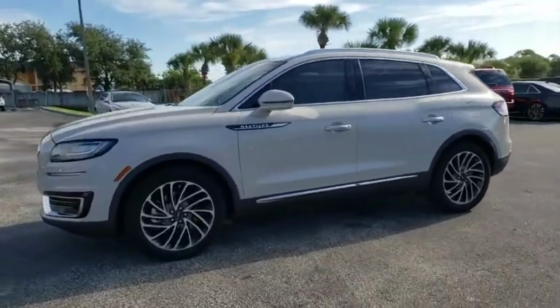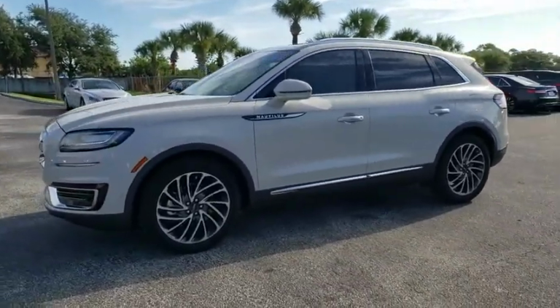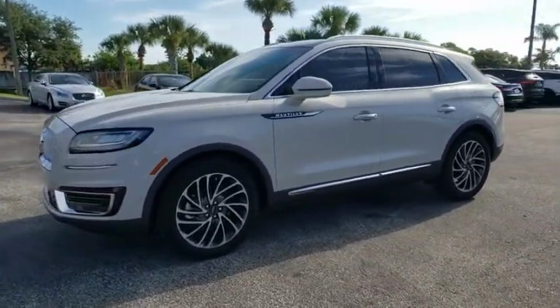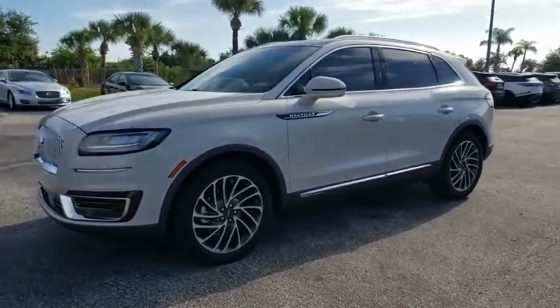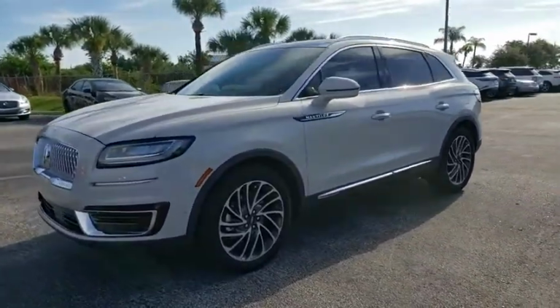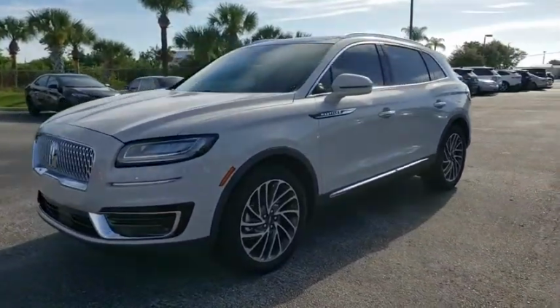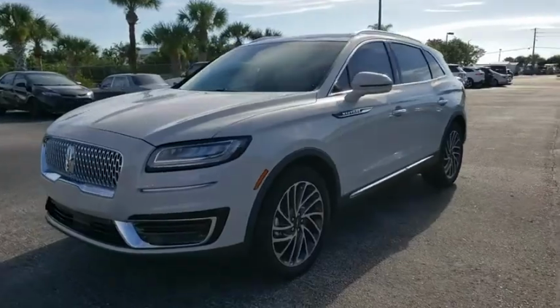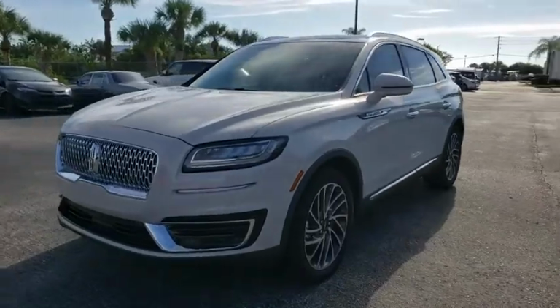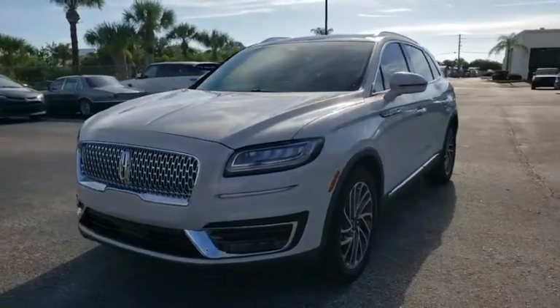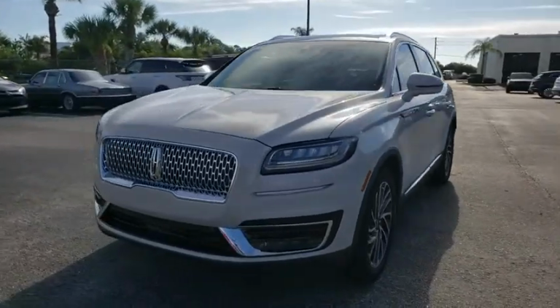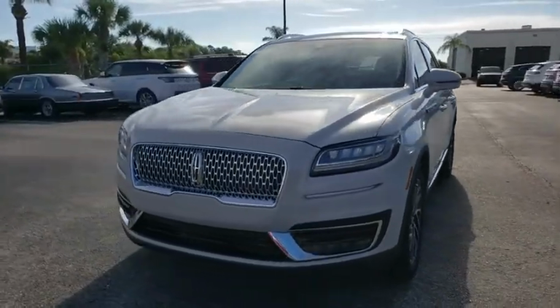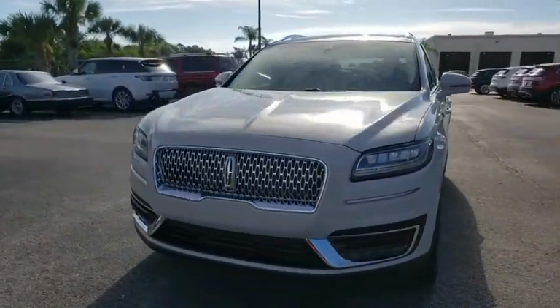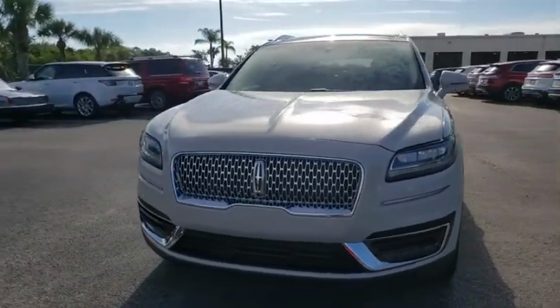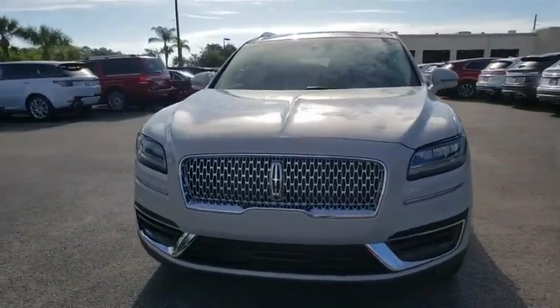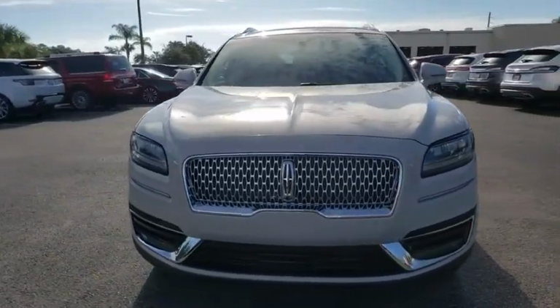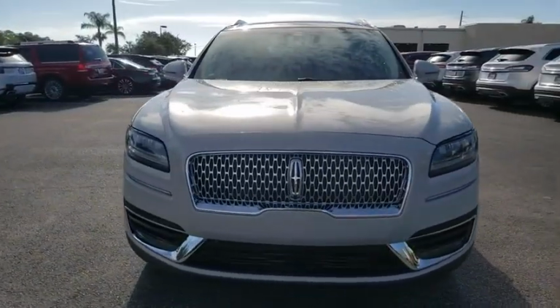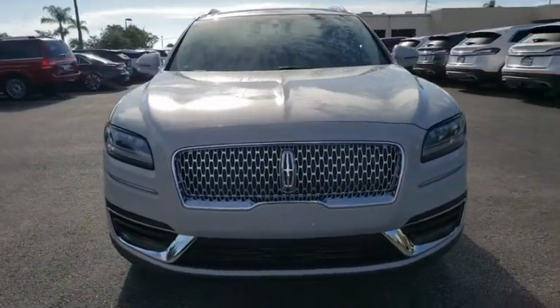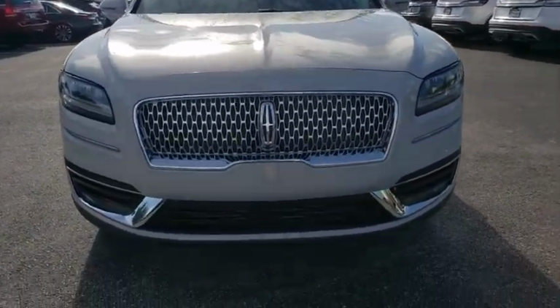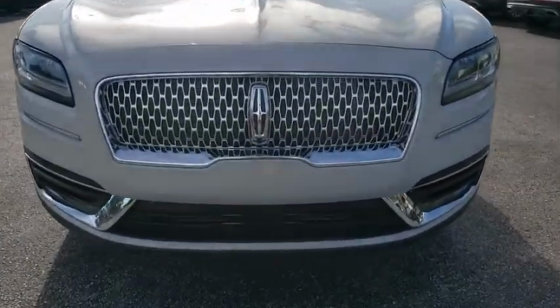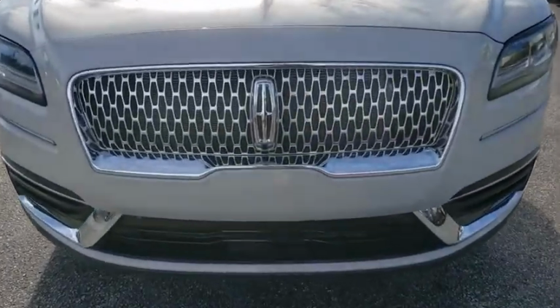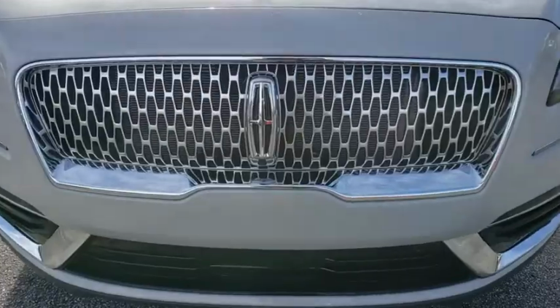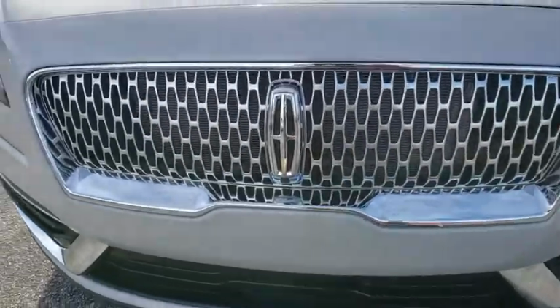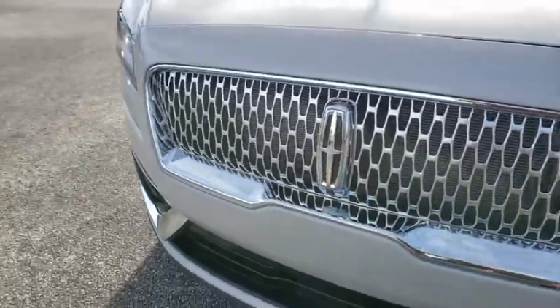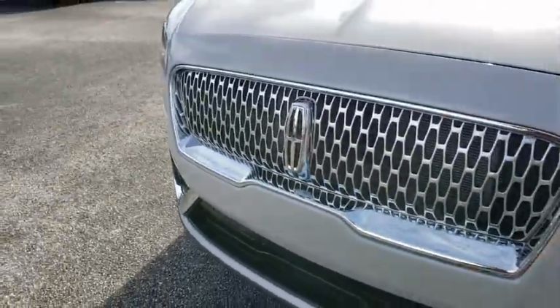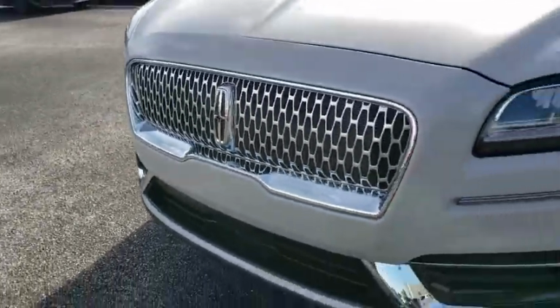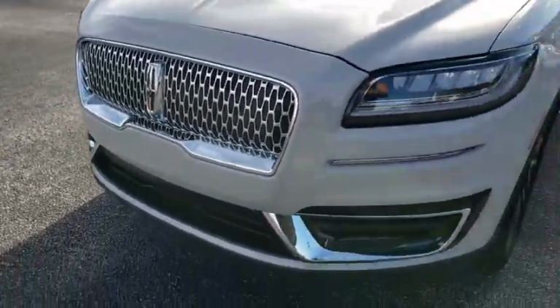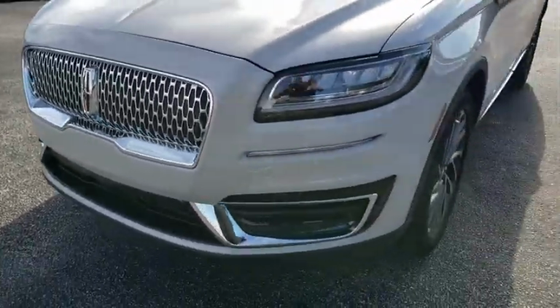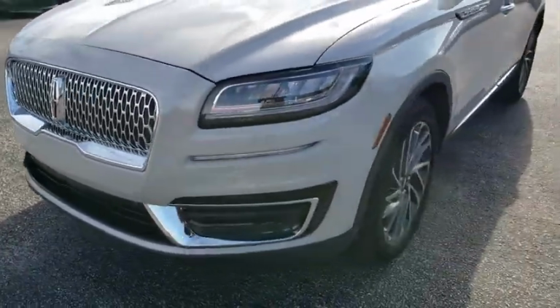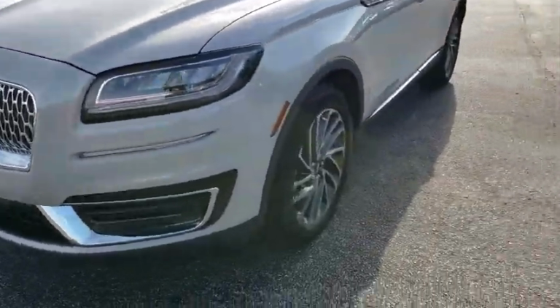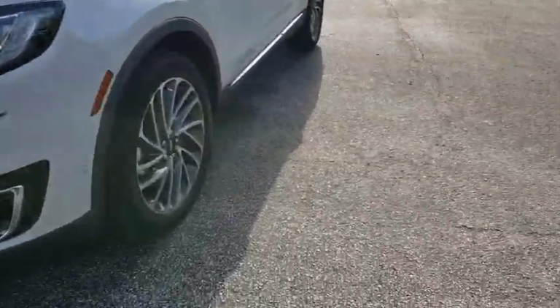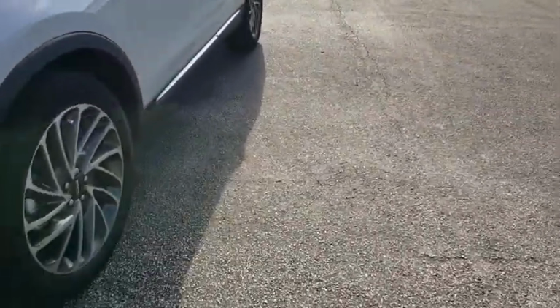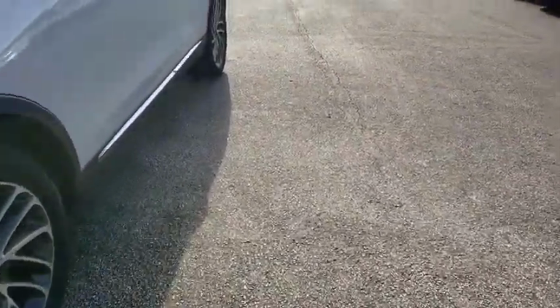Backup camera, power liftgate, power passenger seat, anti-lock braking system, lane departure warning, steering wheel audio controls, keyless entry, stability control, traction control.